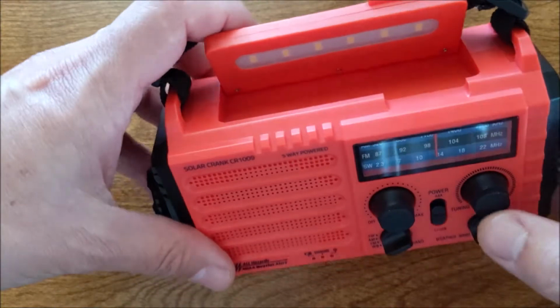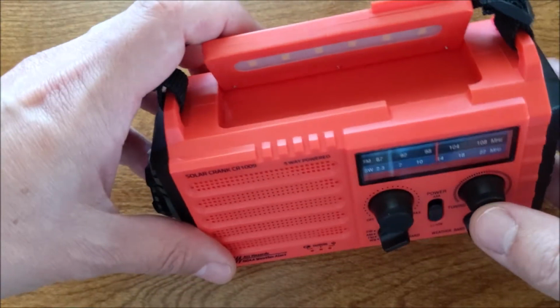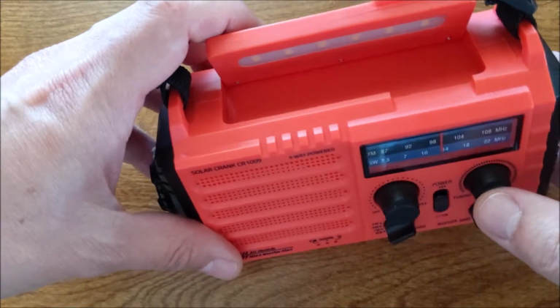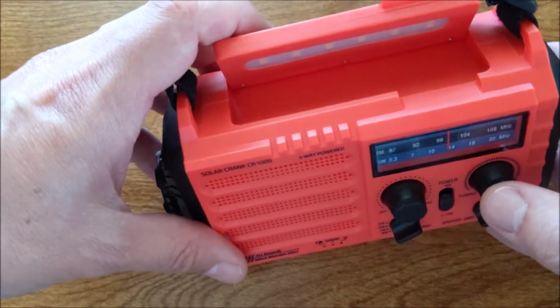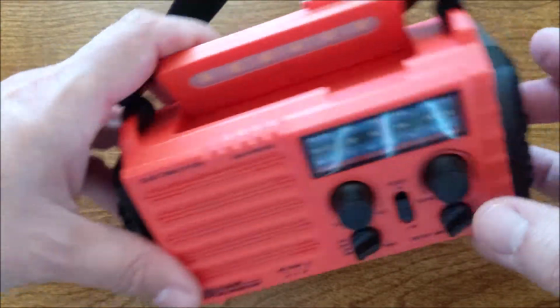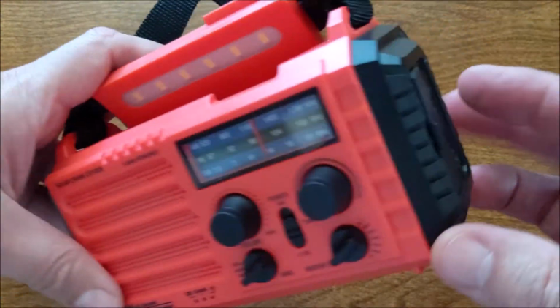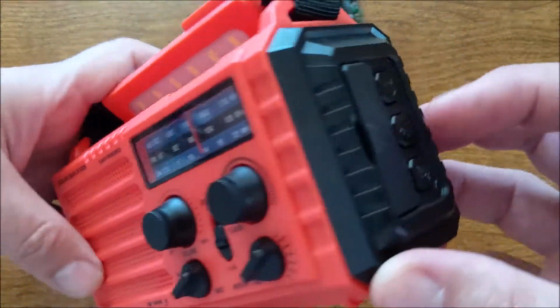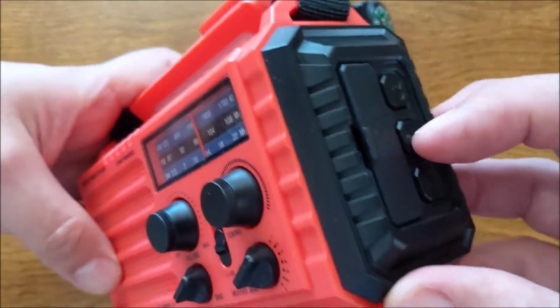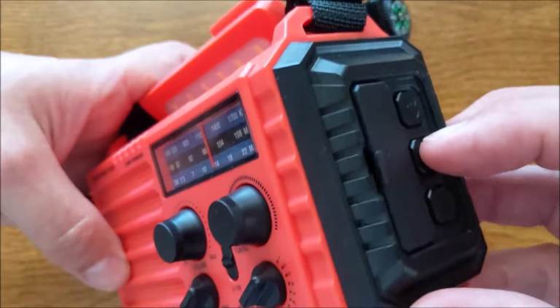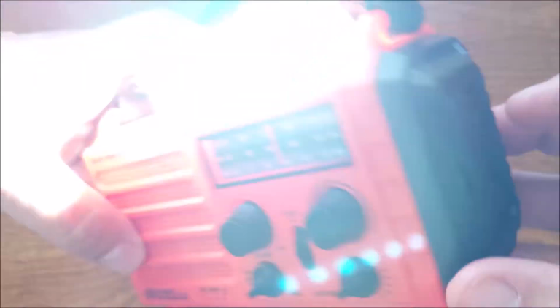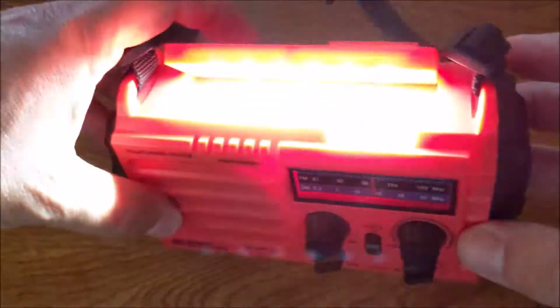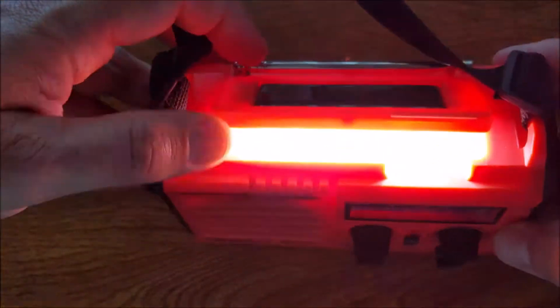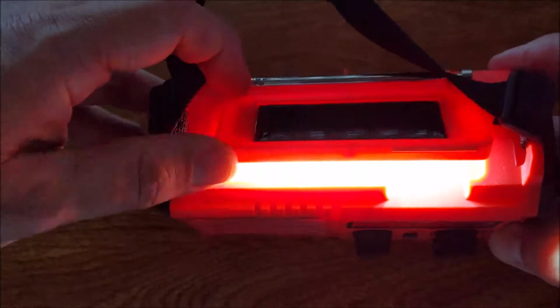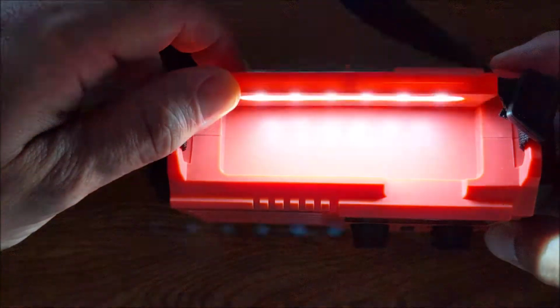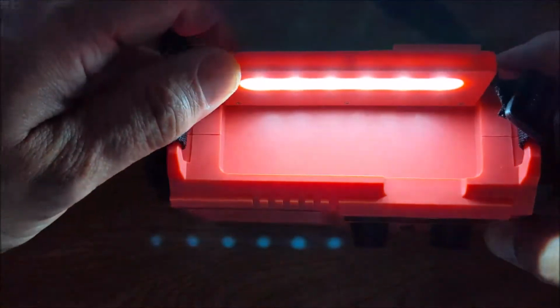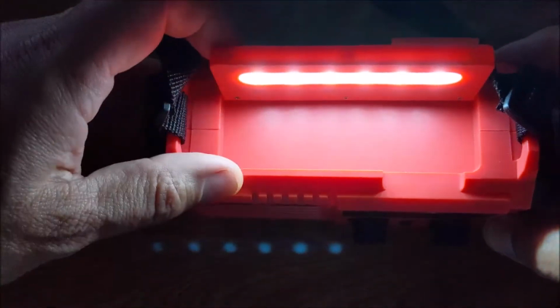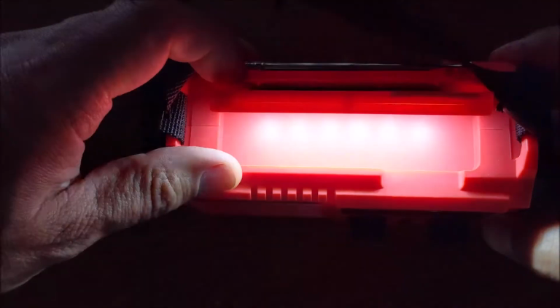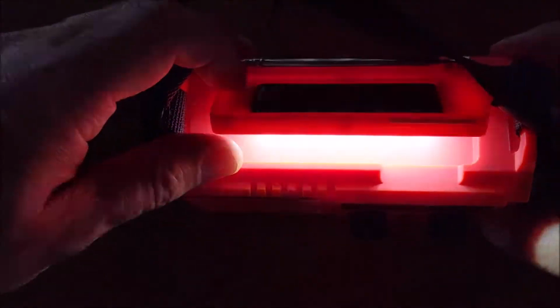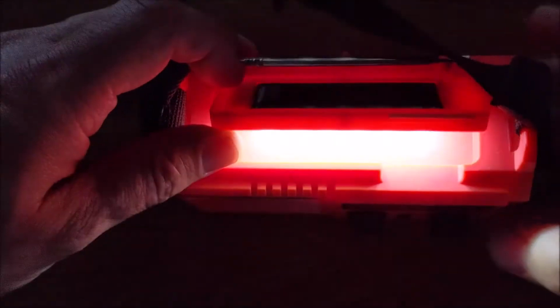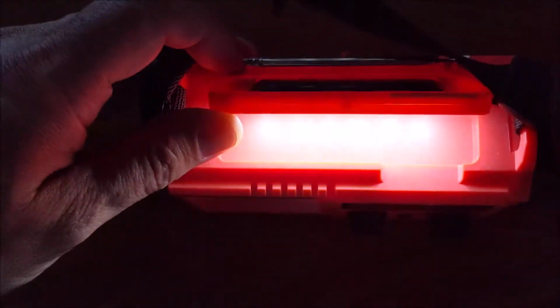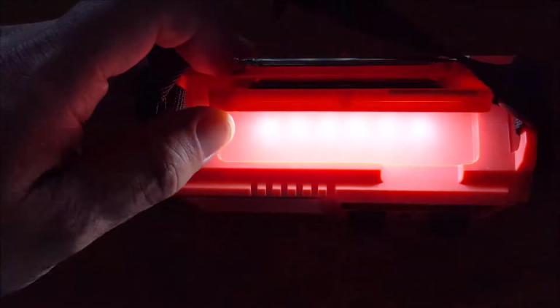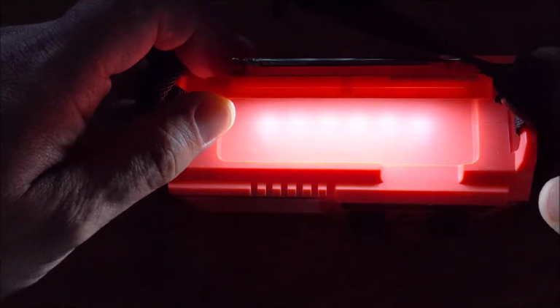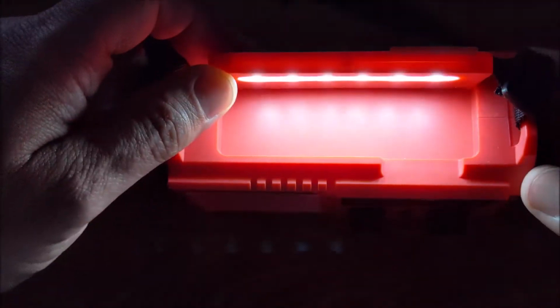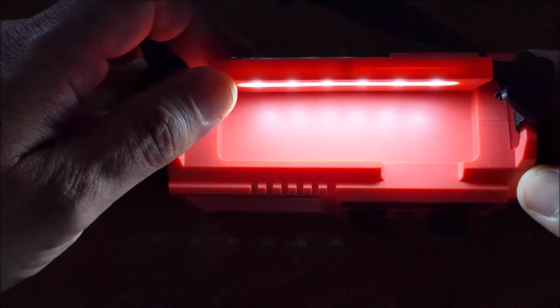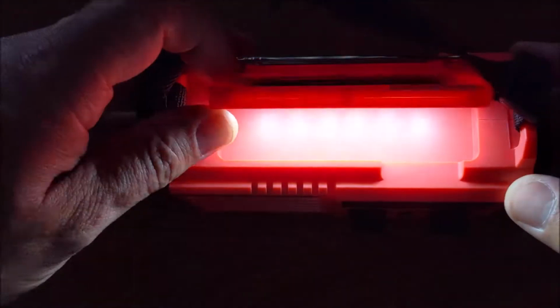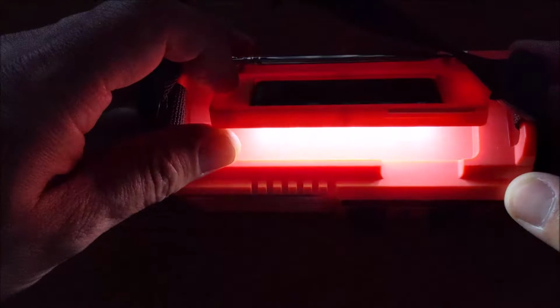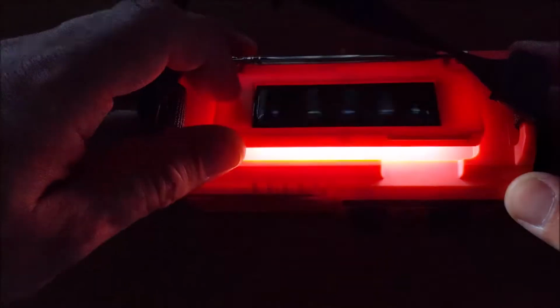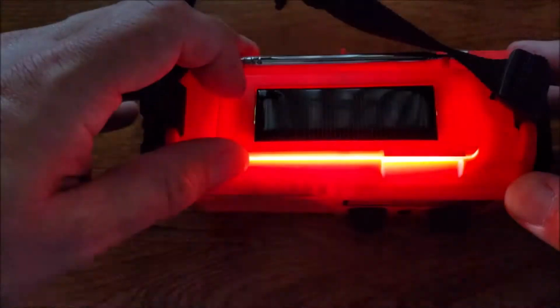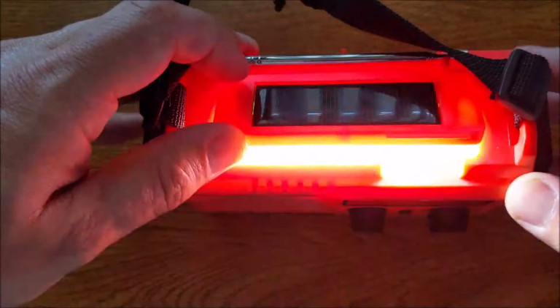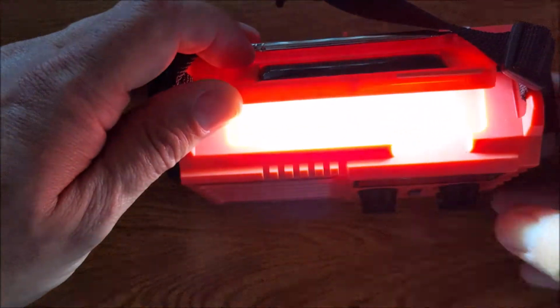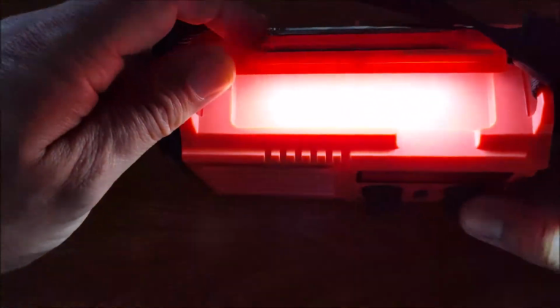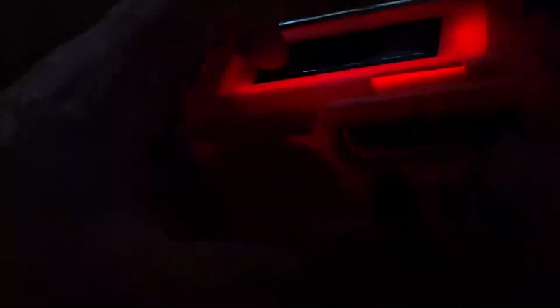The map light, just like you see on the LEDs, is the one in the middle here. So if you're in an area where you need to read a map, or even if you're camping or outdoors, this is something nice to have as well.